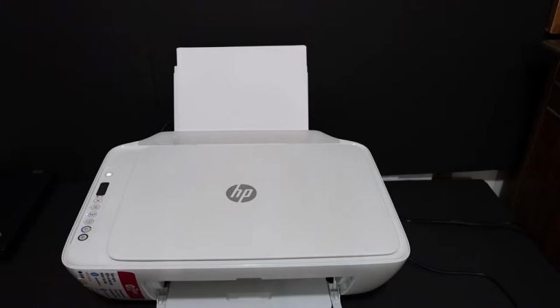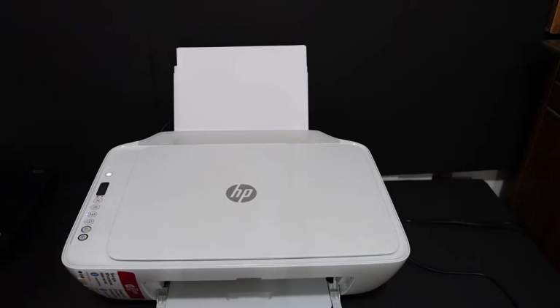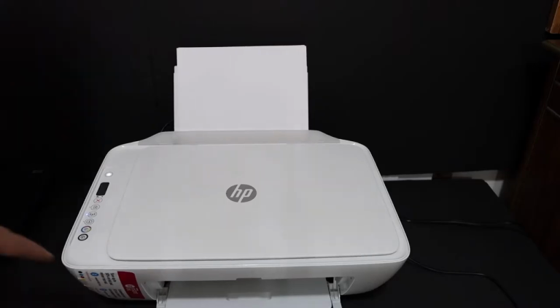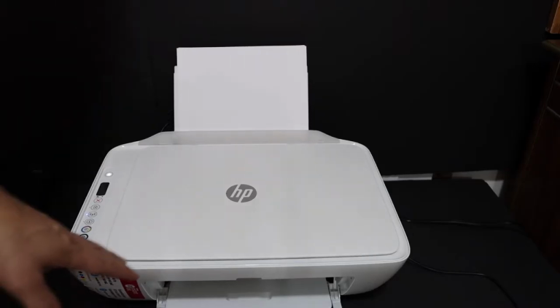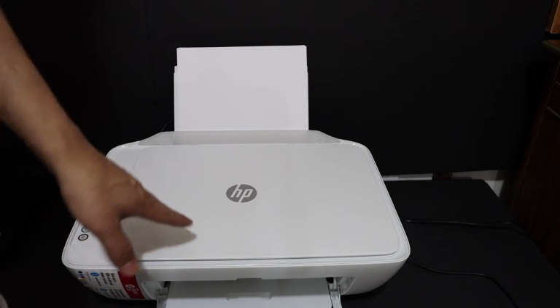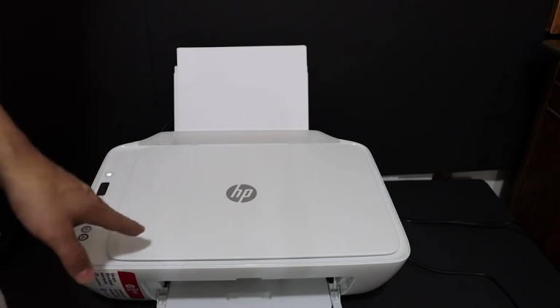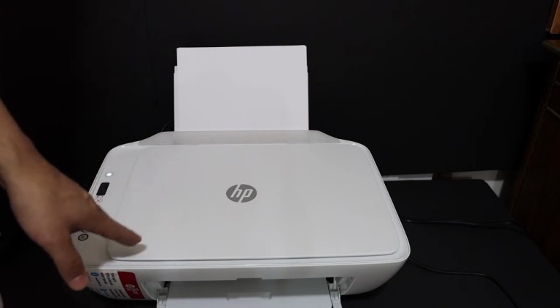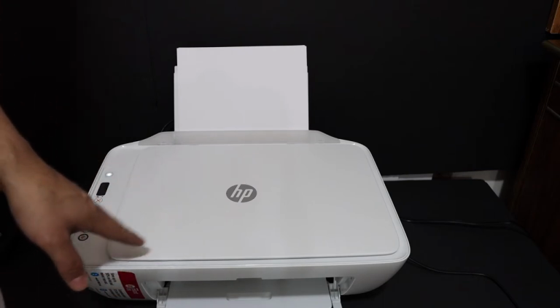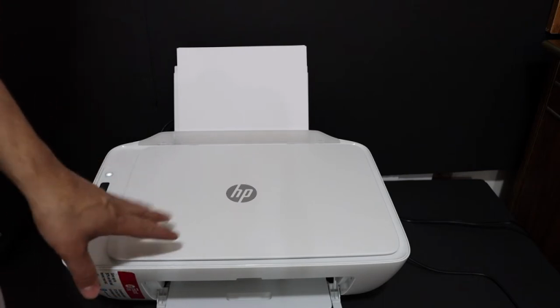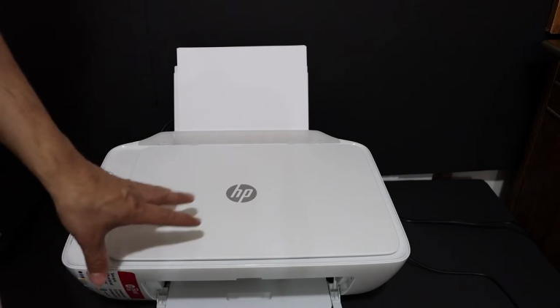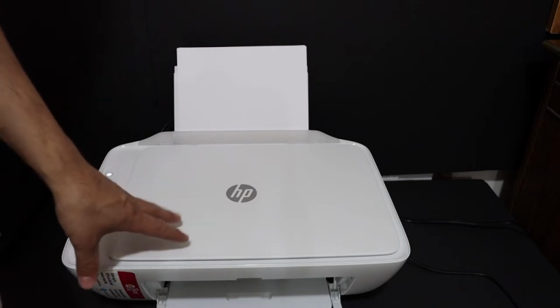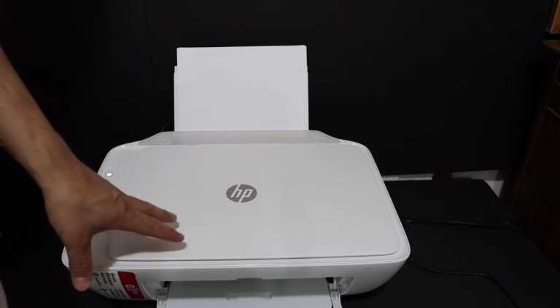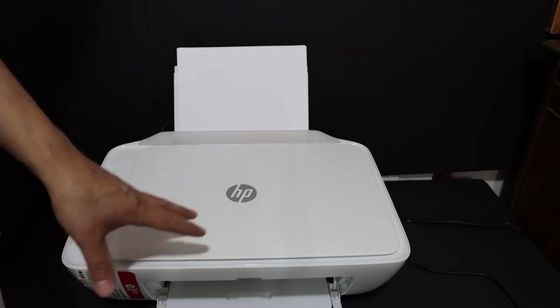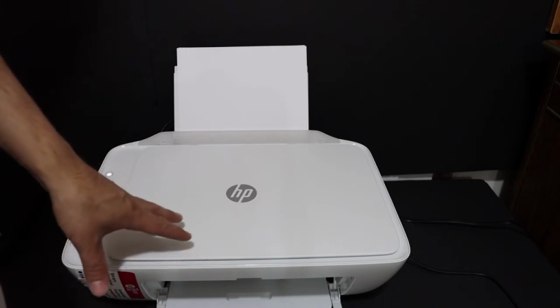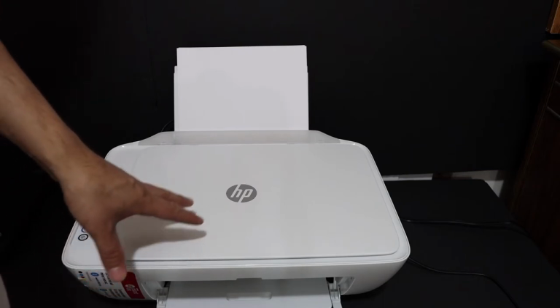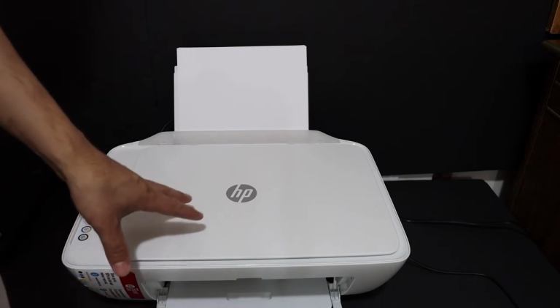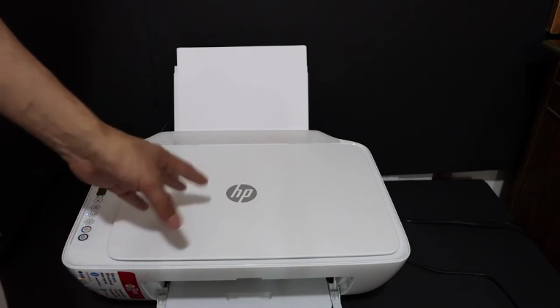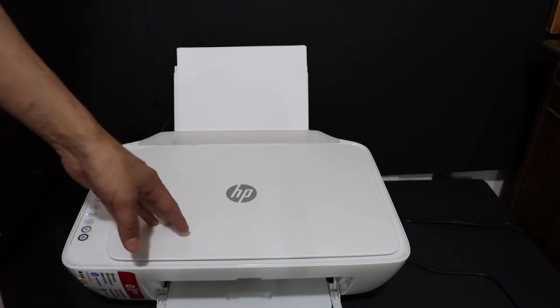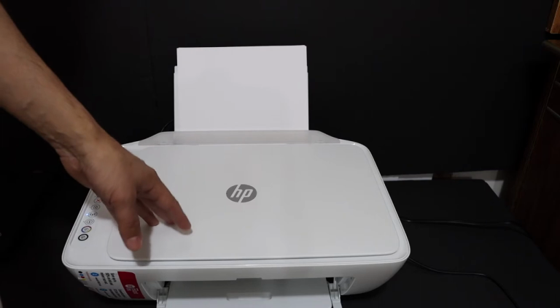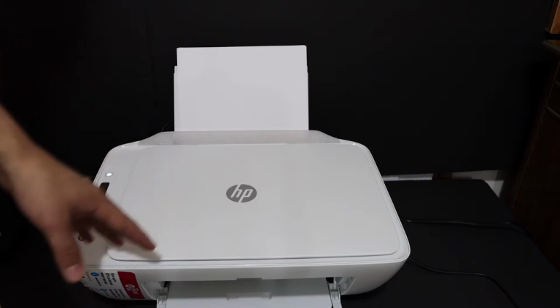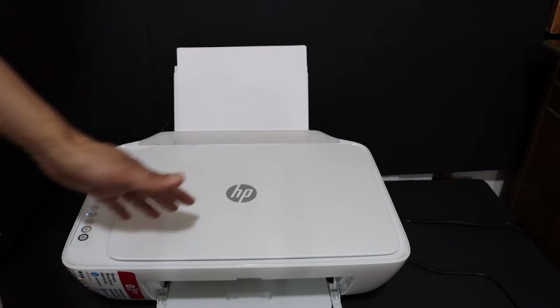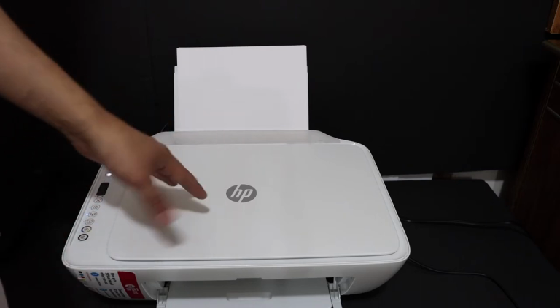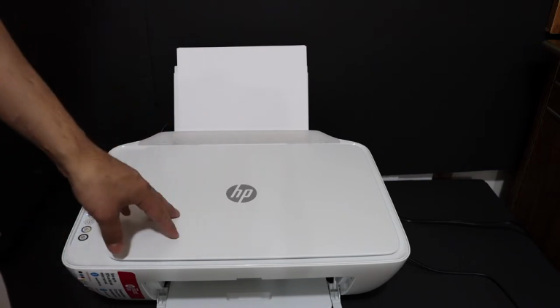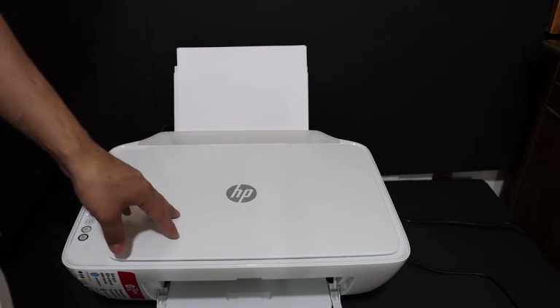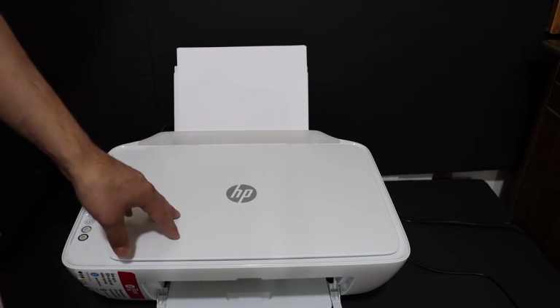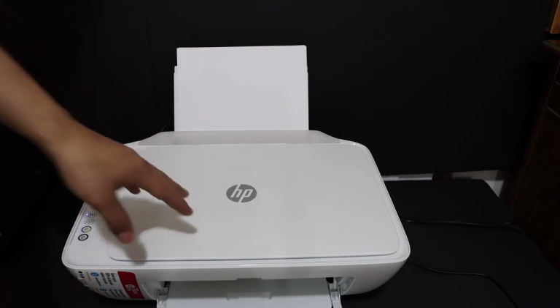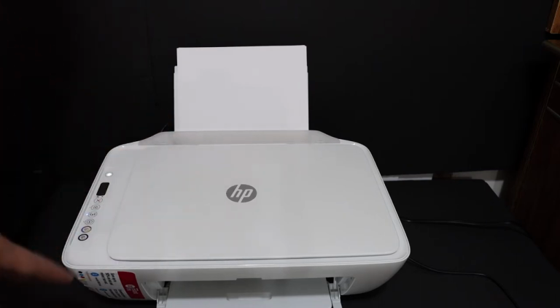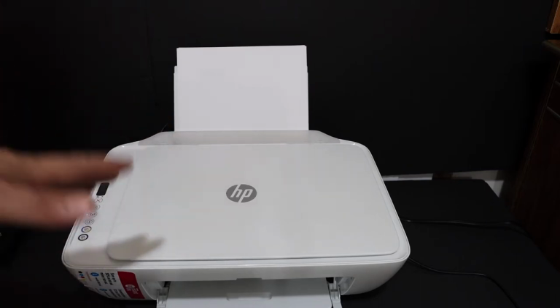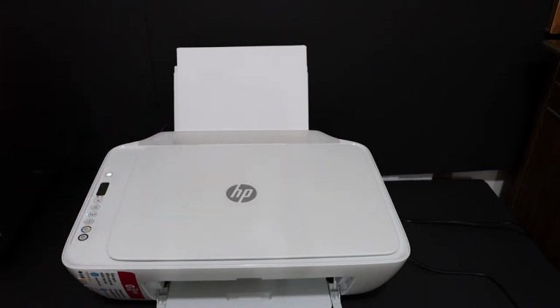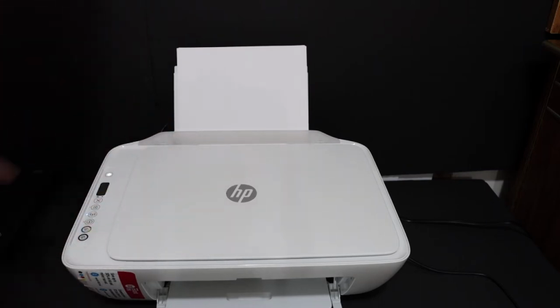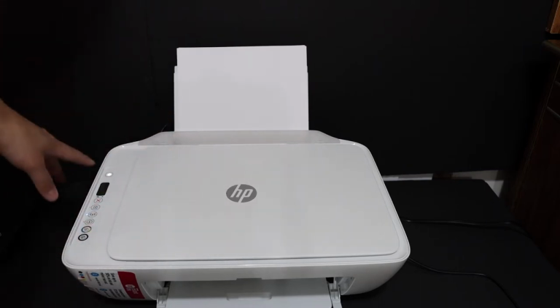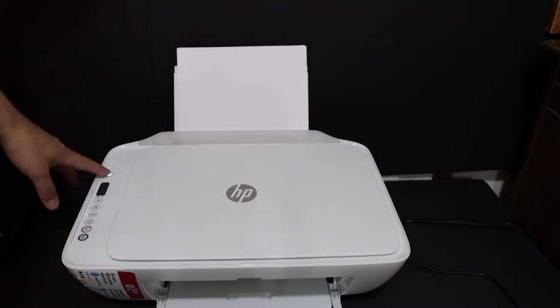Today's video is regarding the HP DeskJet 2640 printer. I'm going to show you how to do the wireless setup, which is the Wi-Fi setup of the printer. The first step is to switch on the printer.